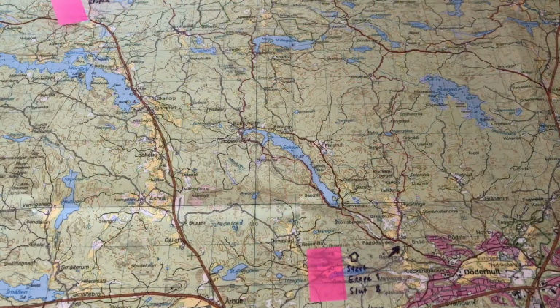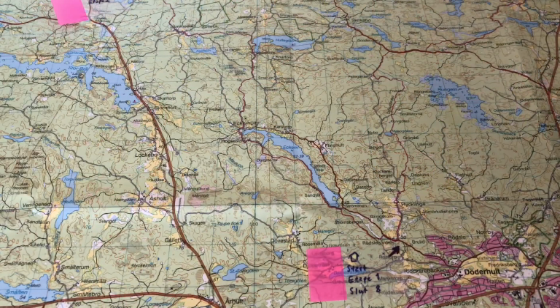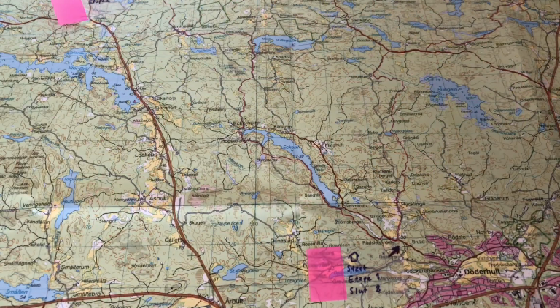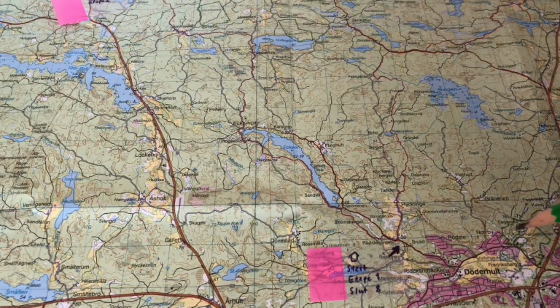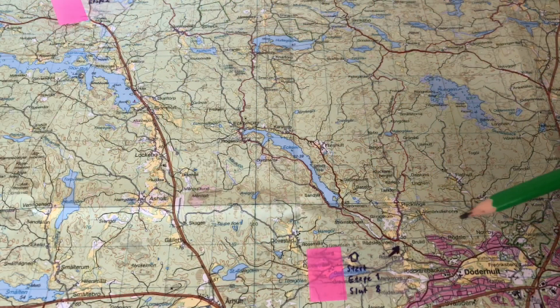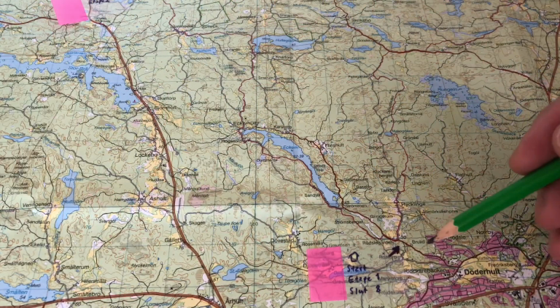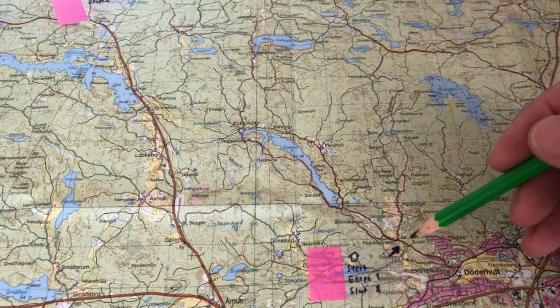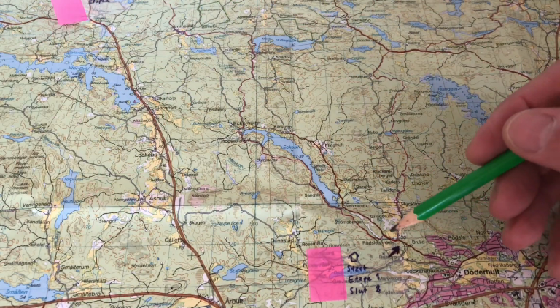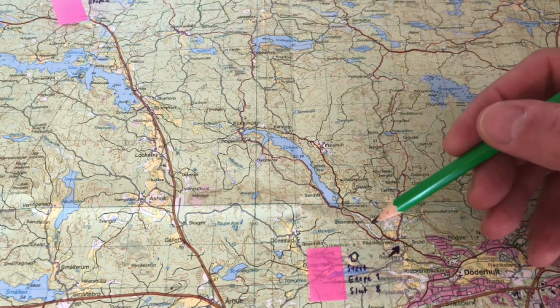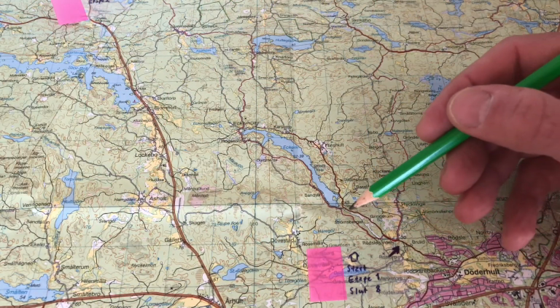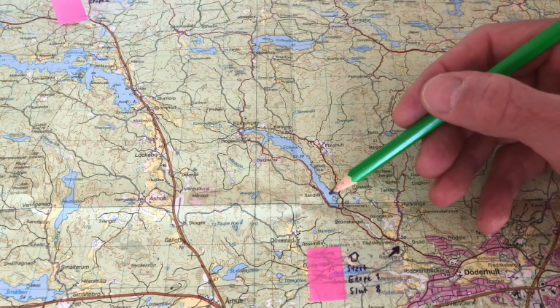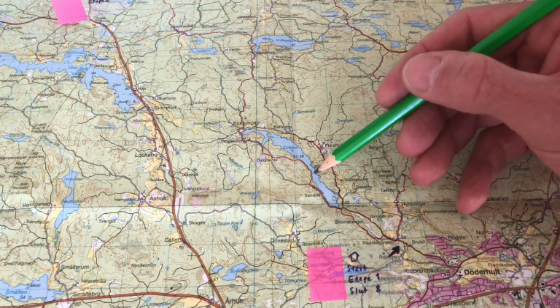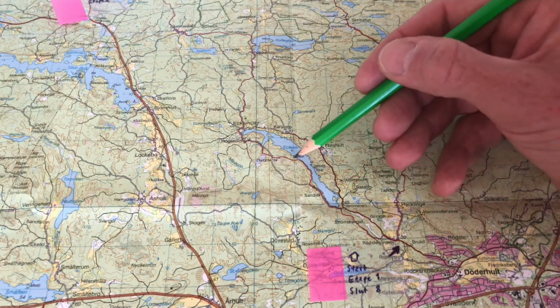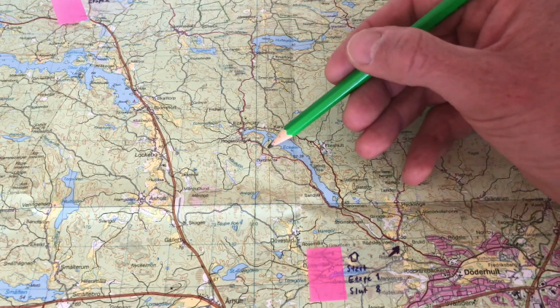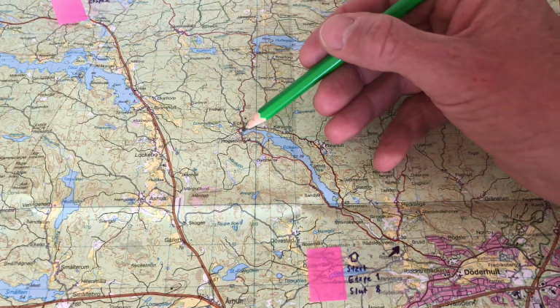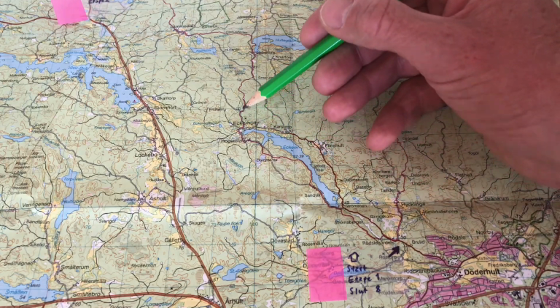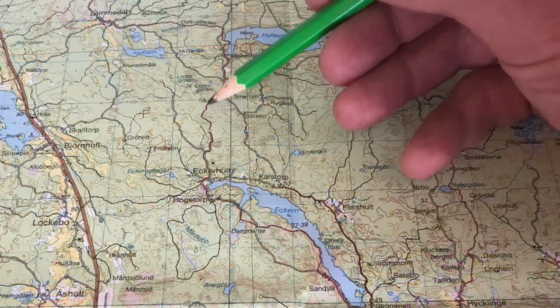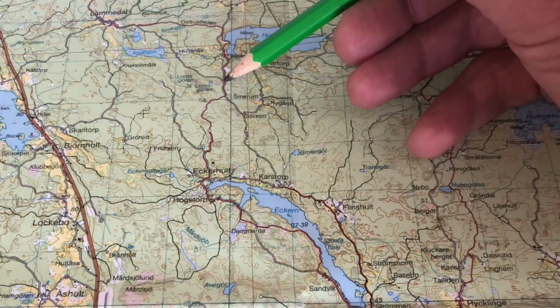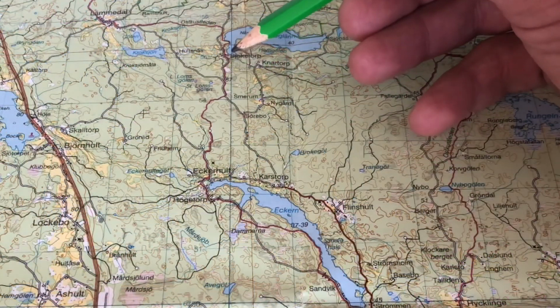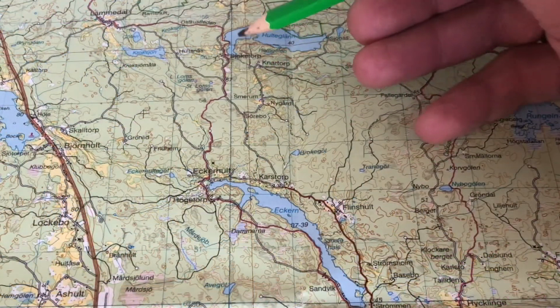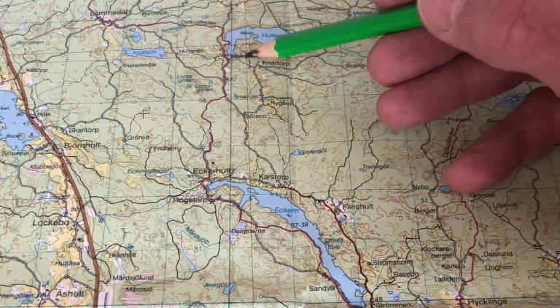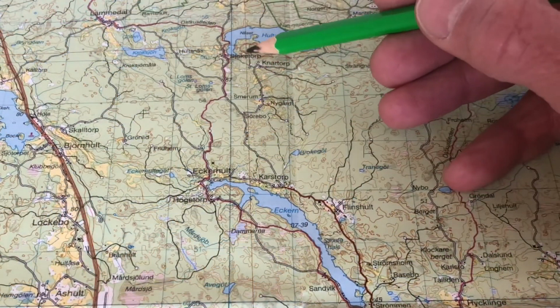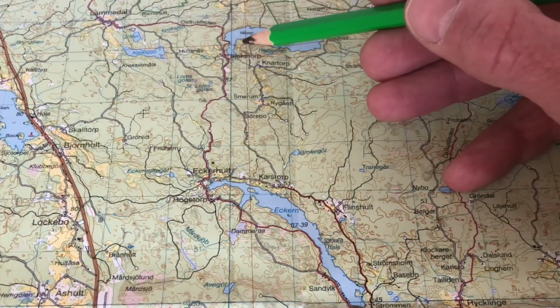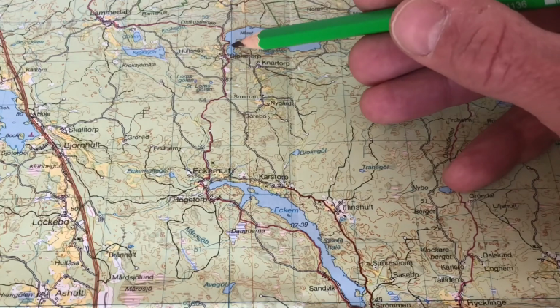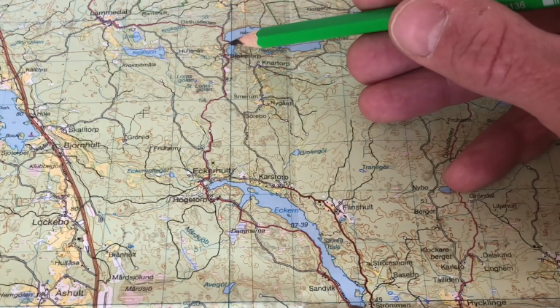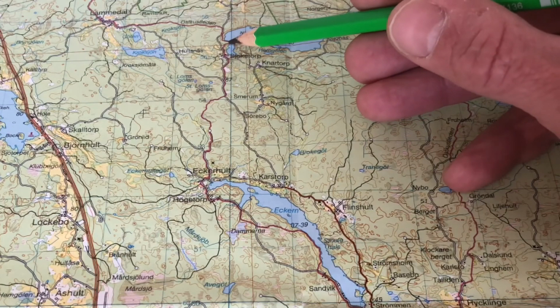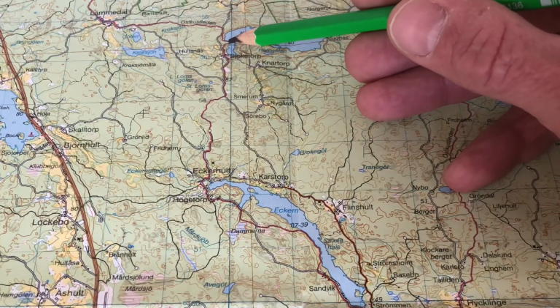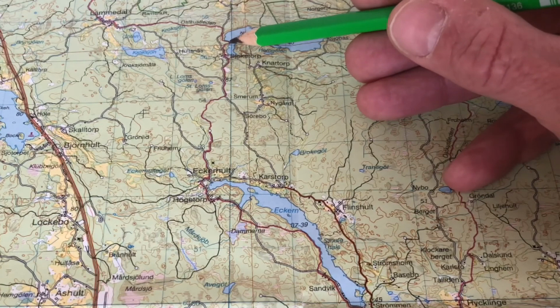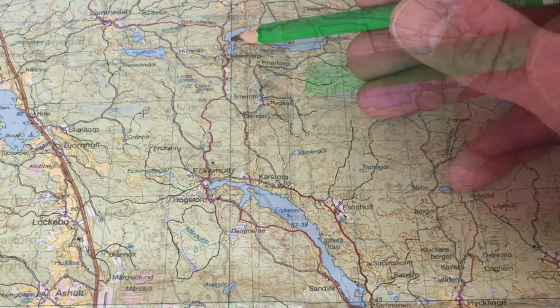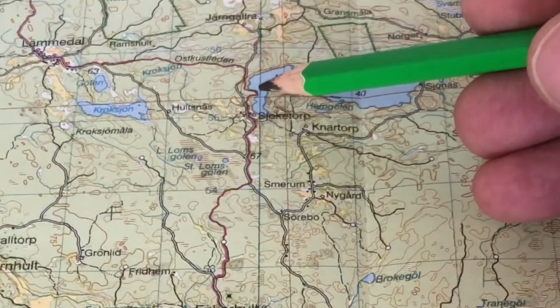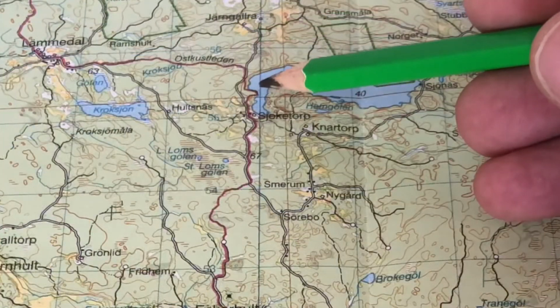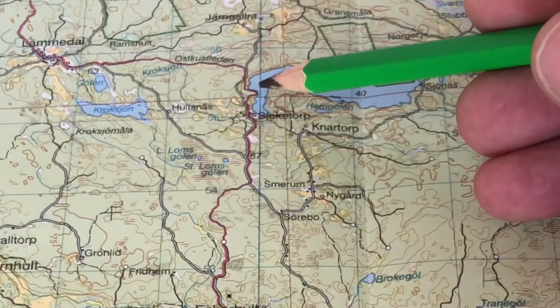North-west of Oskarshamn I will hit the East Coast Trail and follow it along this lake further north, up to this lake, and I think I will pitch my tent around here — we'll see.